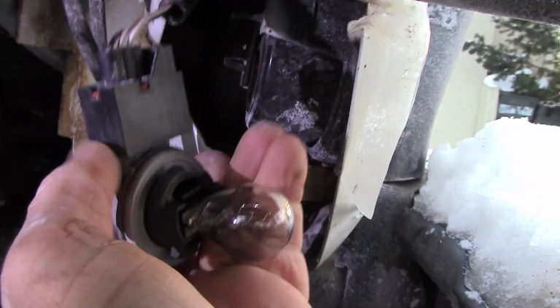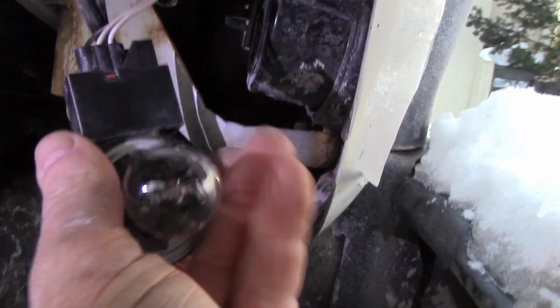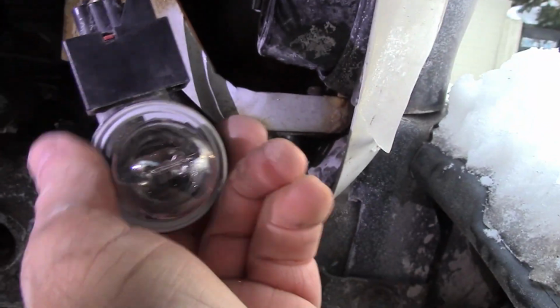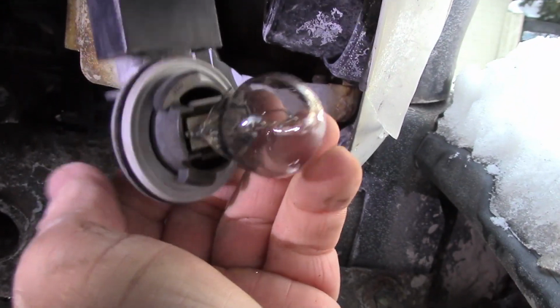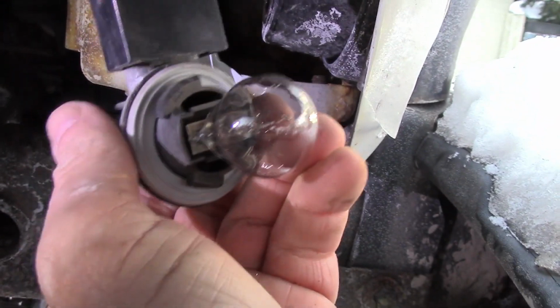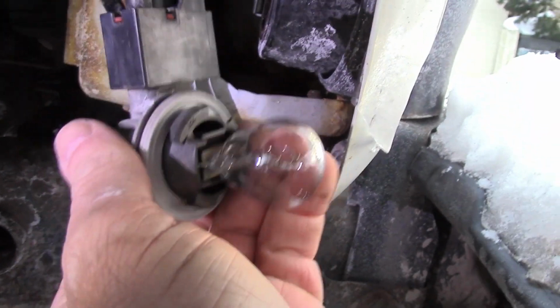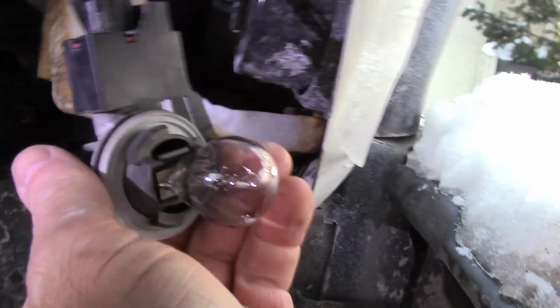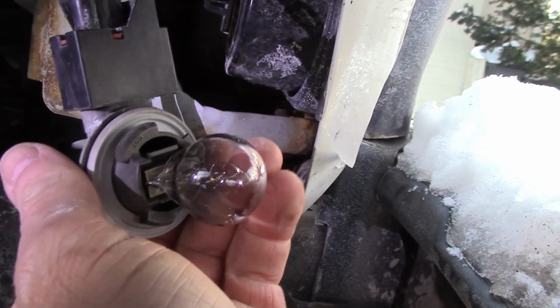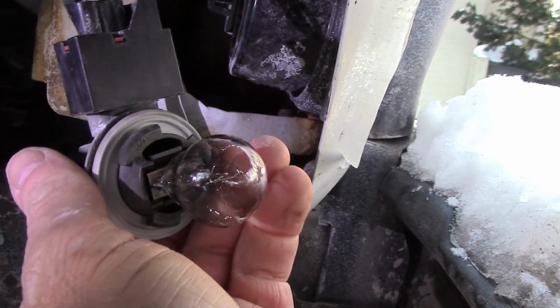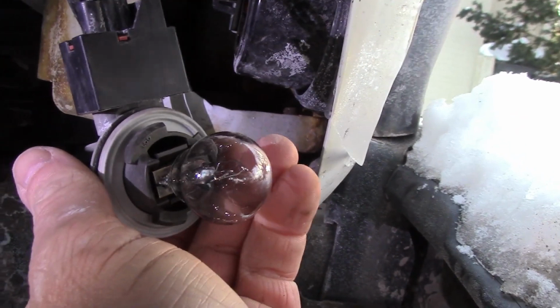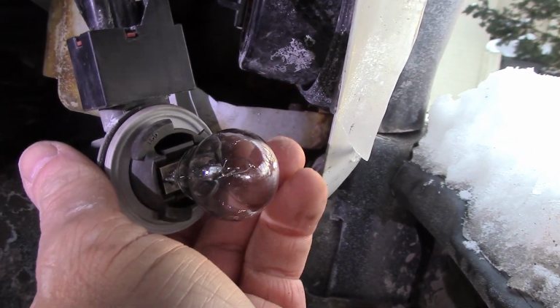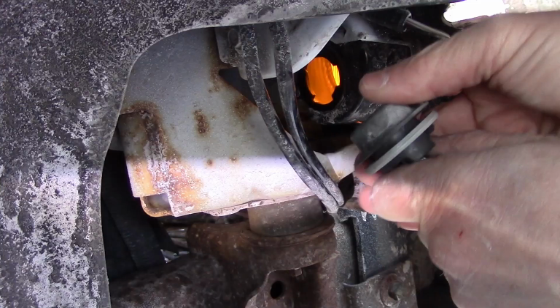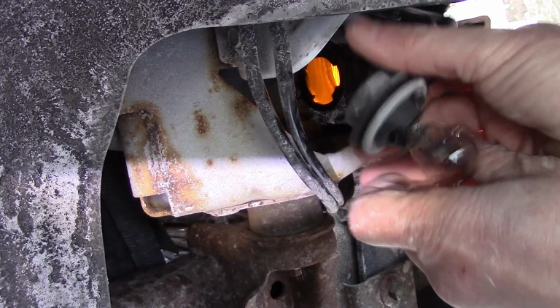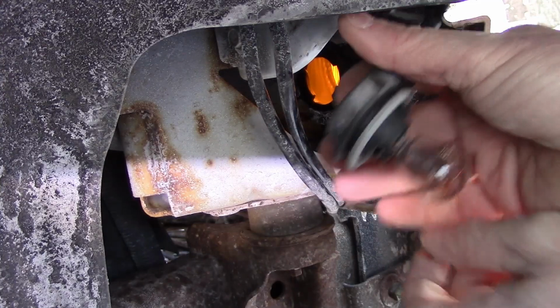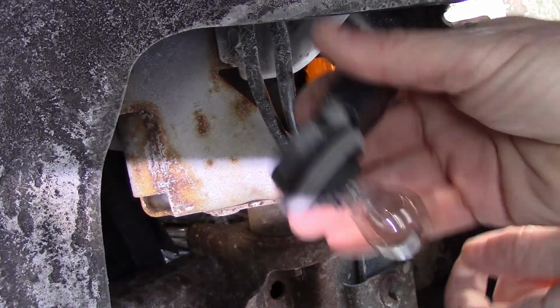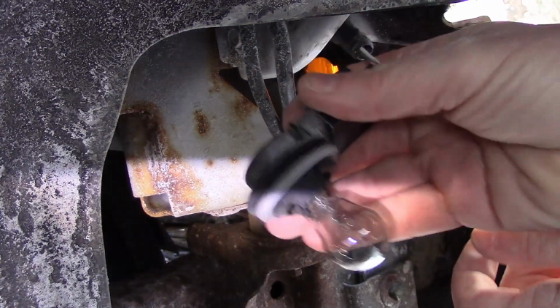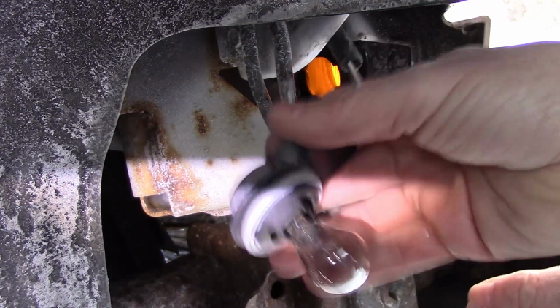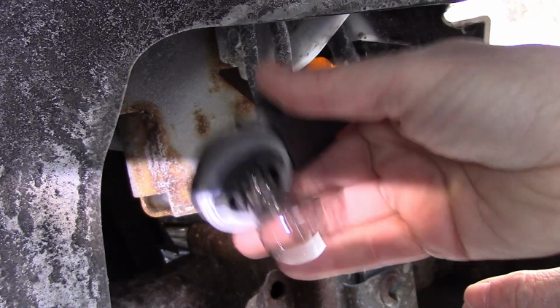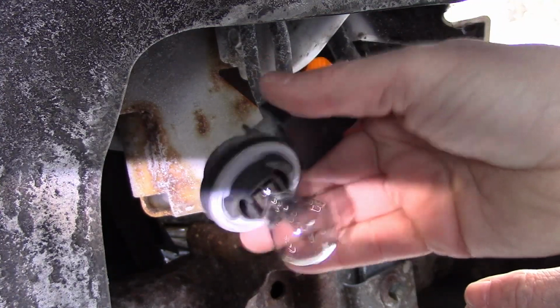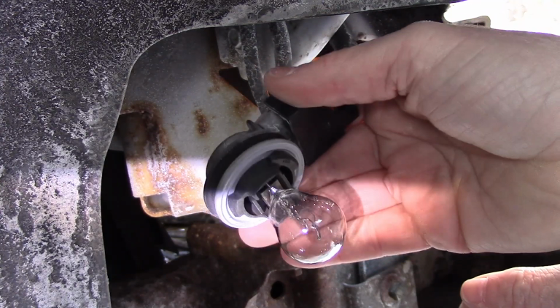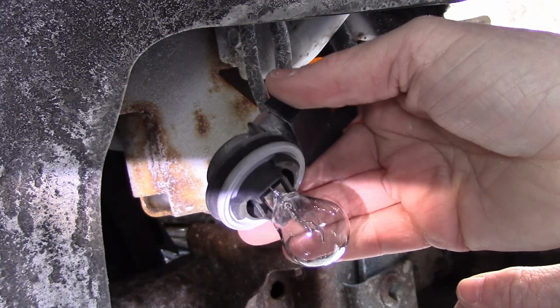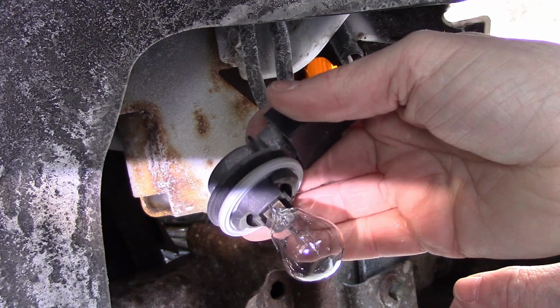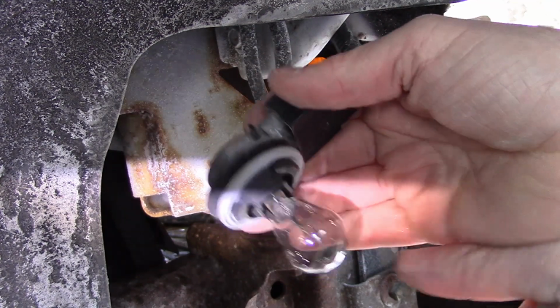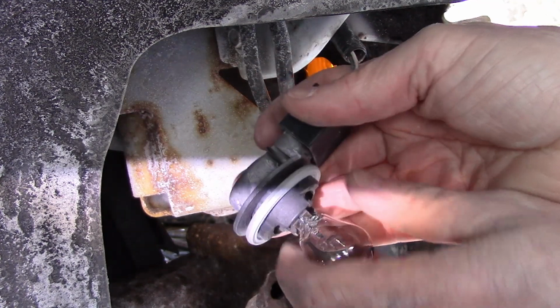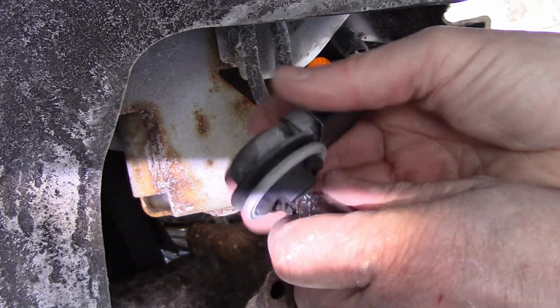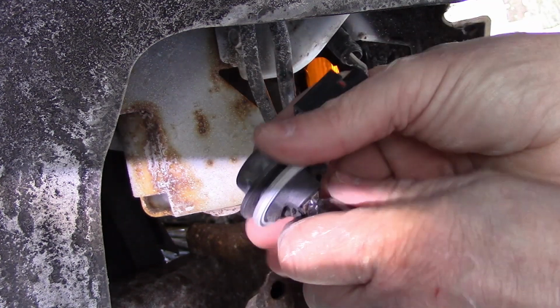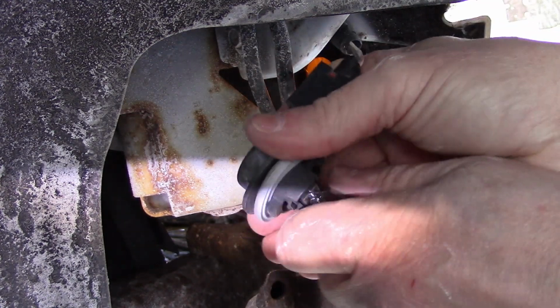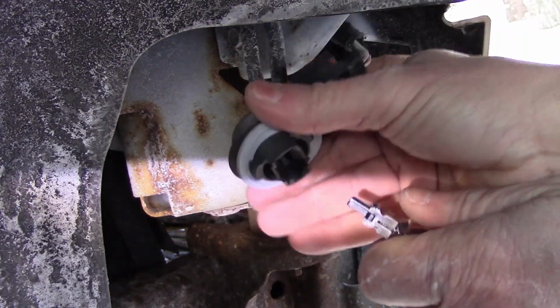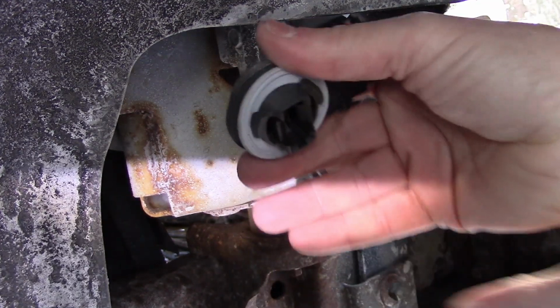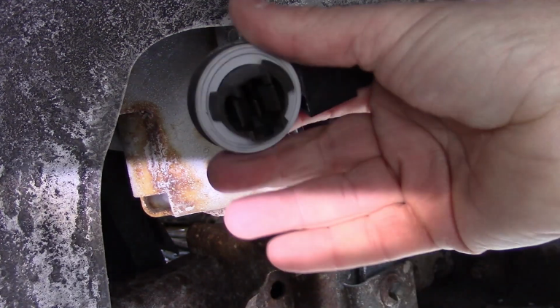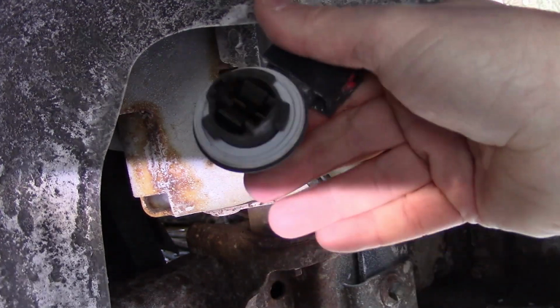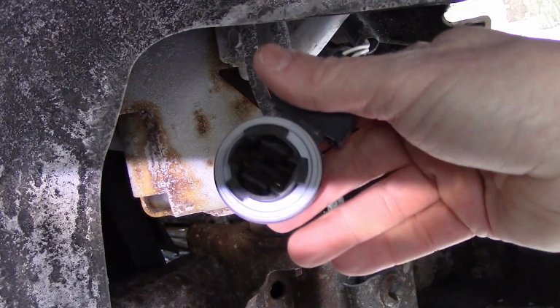Then what I have to do is change out that bolt. There really isn't a trick to pull this out — you just pull it straight out.